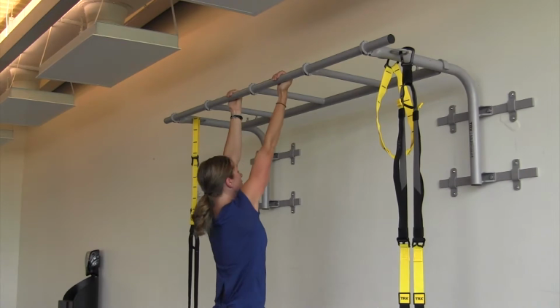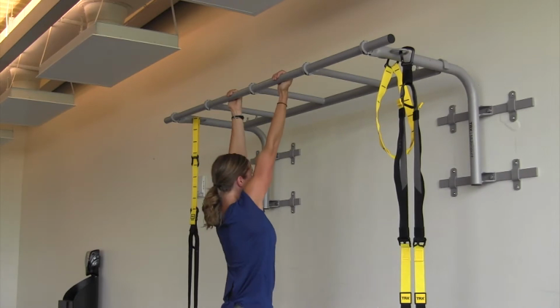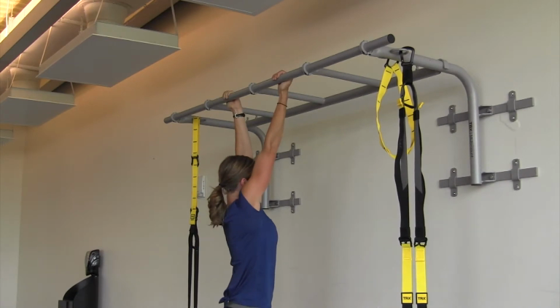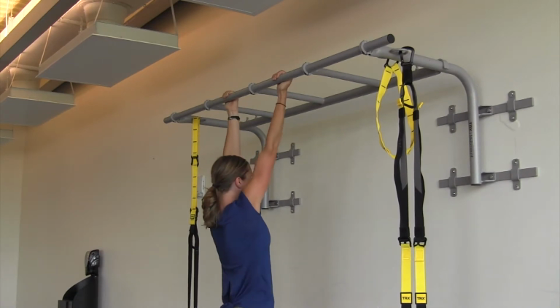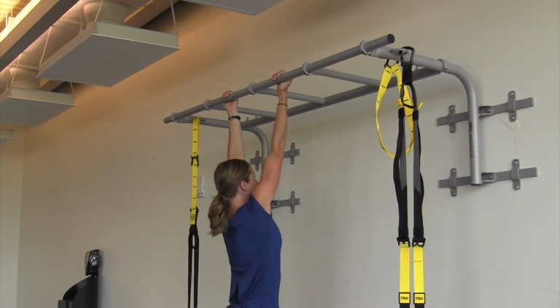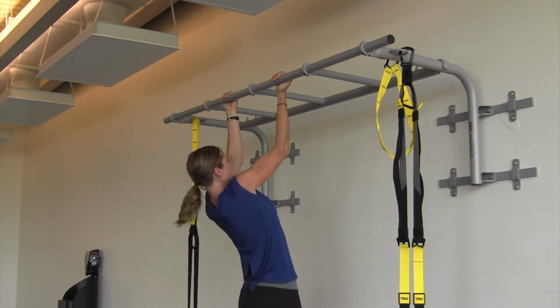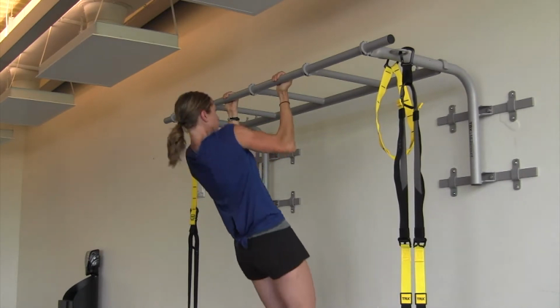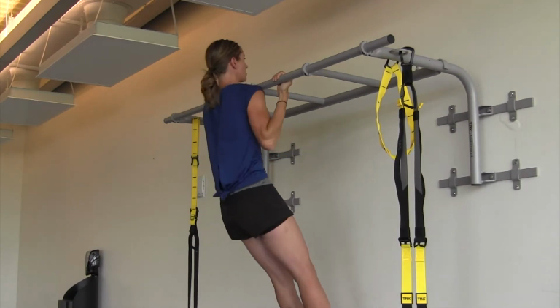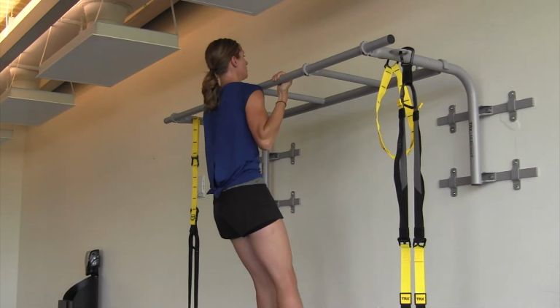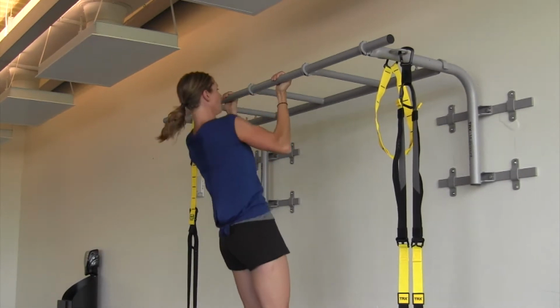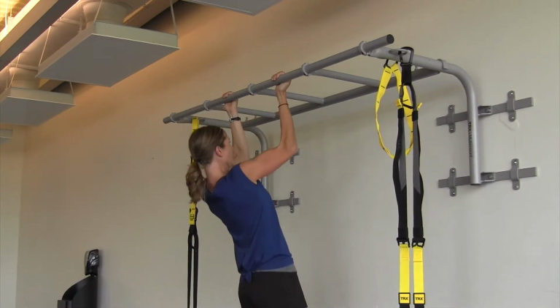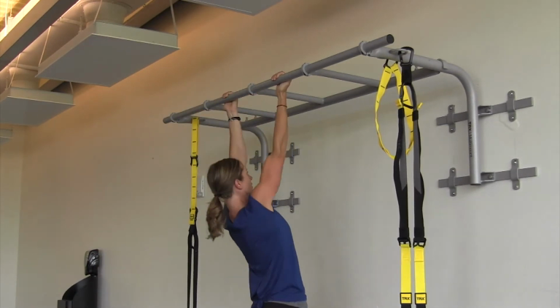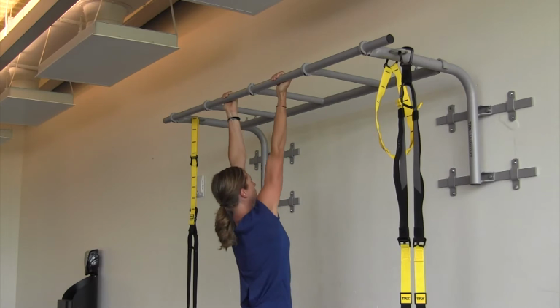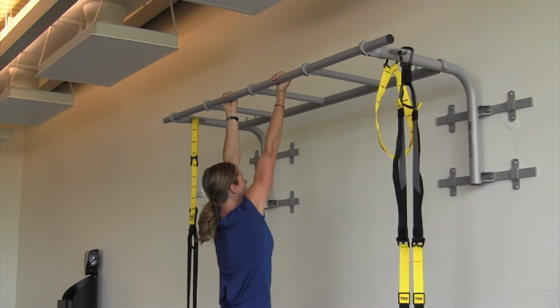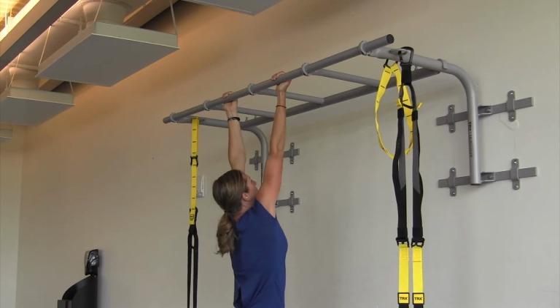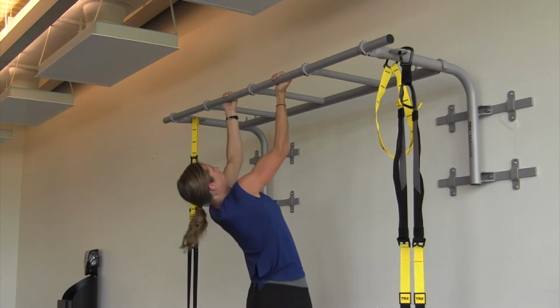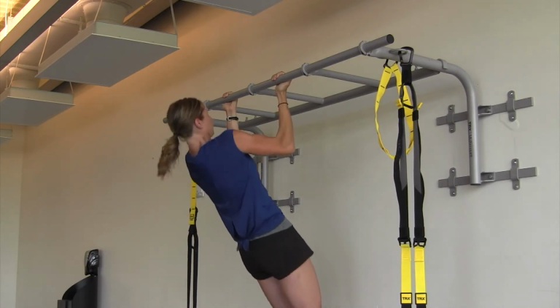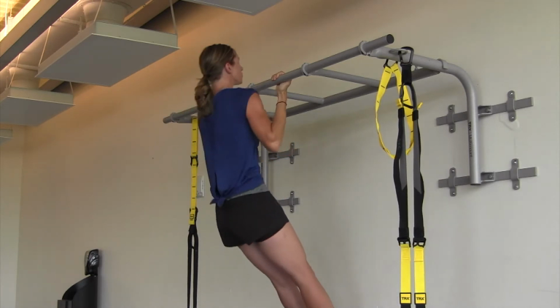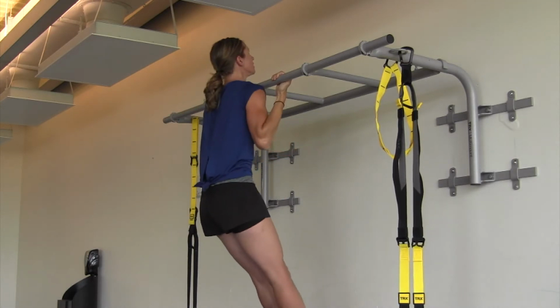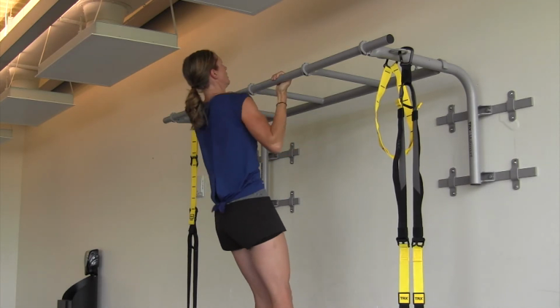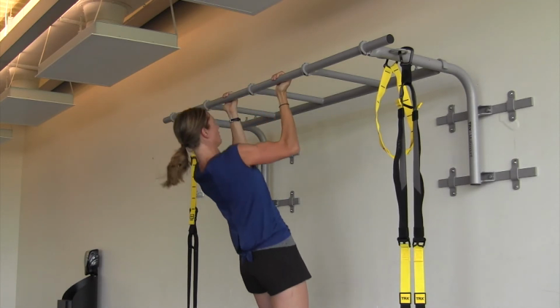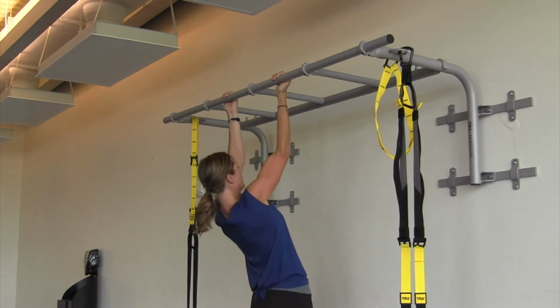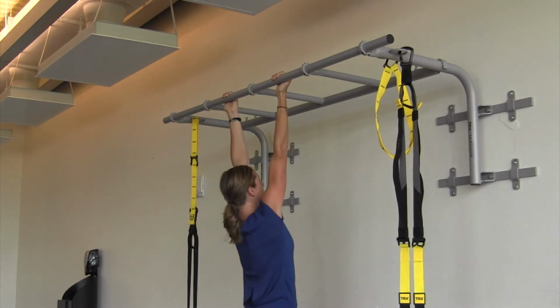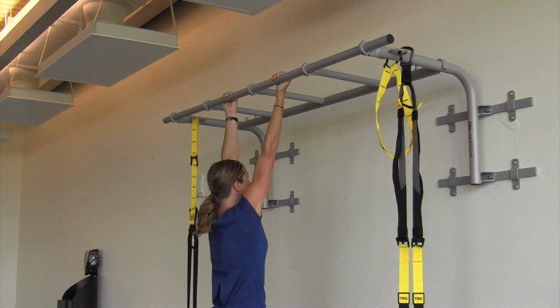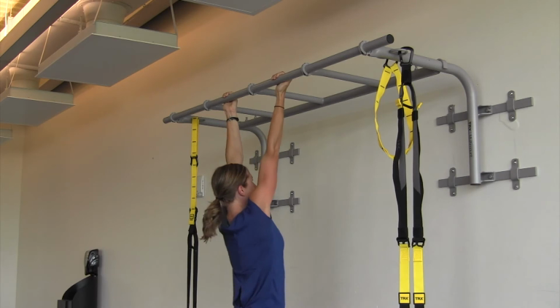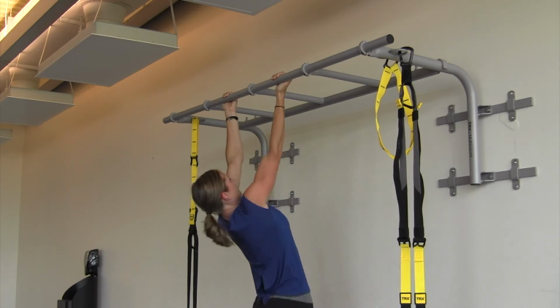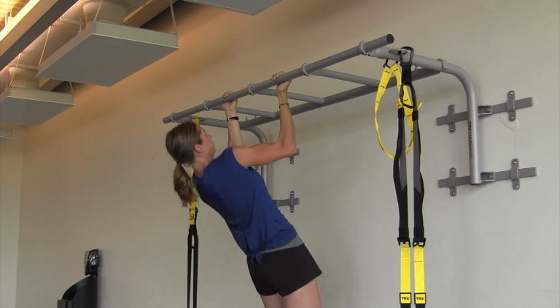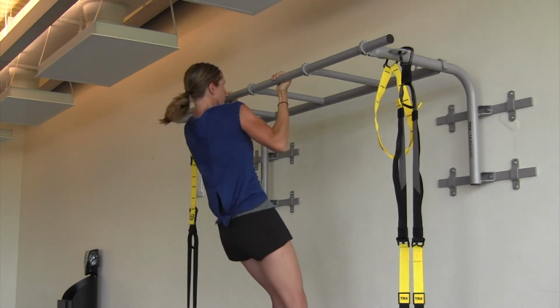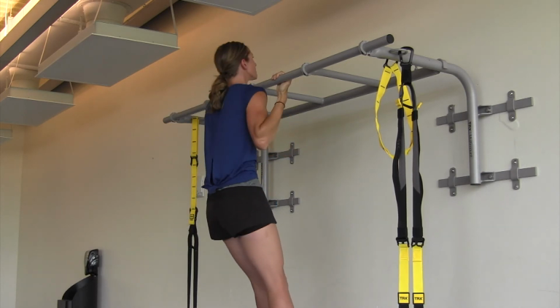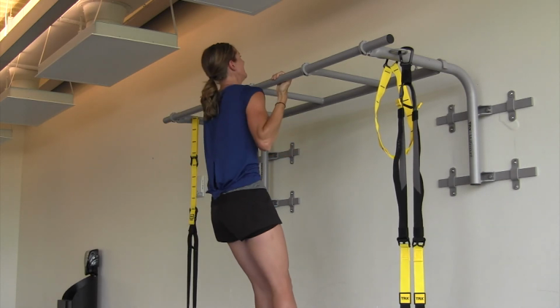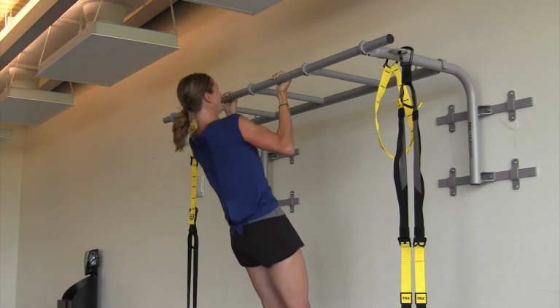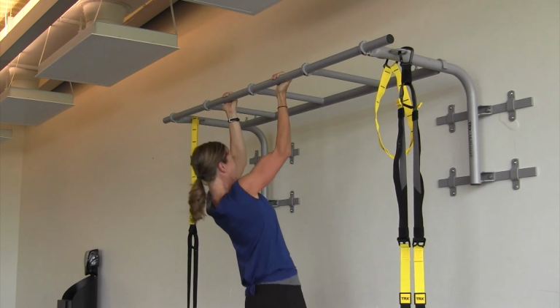As you can see here as I flip to a chin-up, I switch my grip to a supinated grip, meaning that my palms are facing toward me. I then perform the same motion. So try it out — pull-ups or chin-ups.